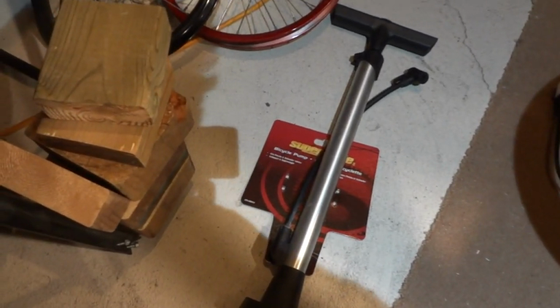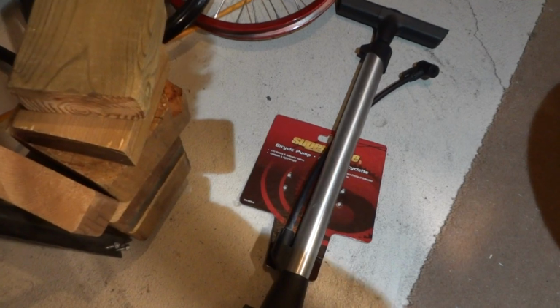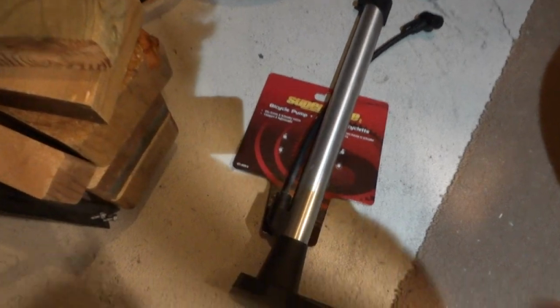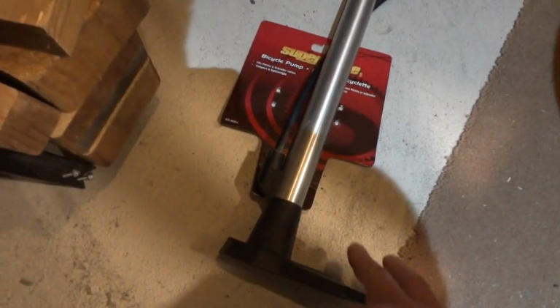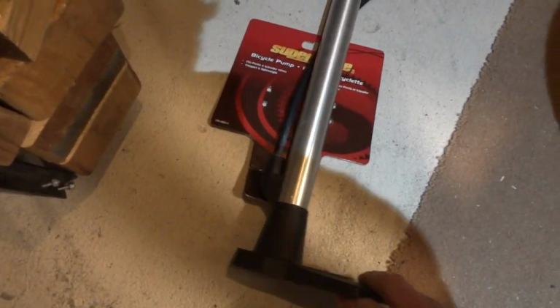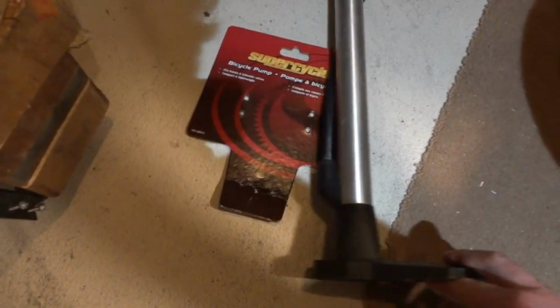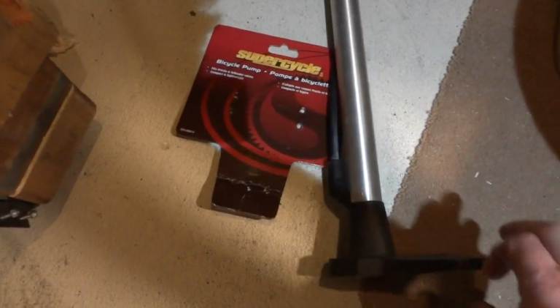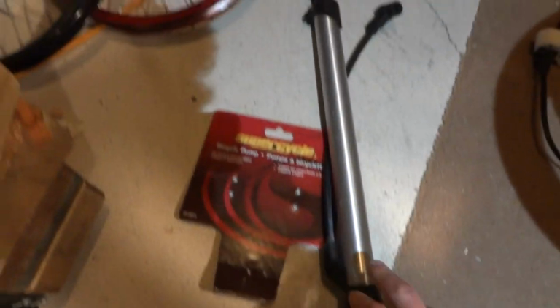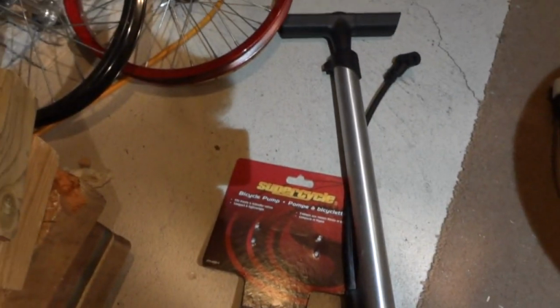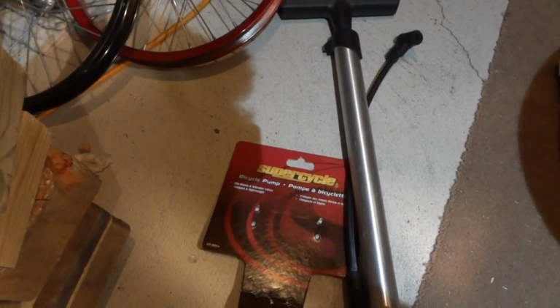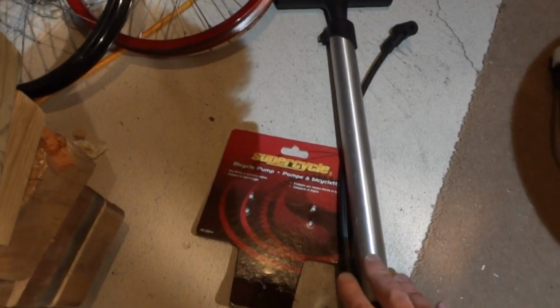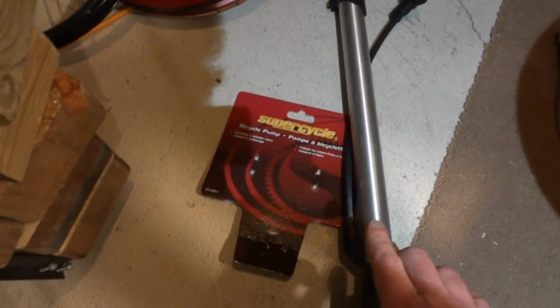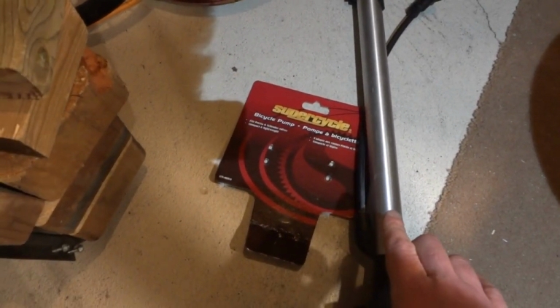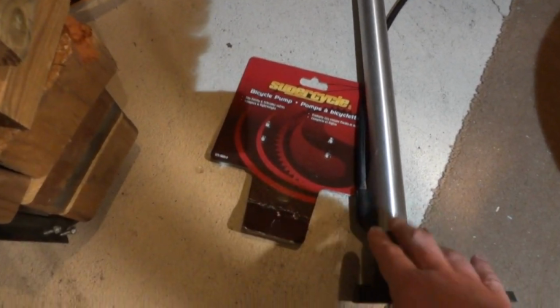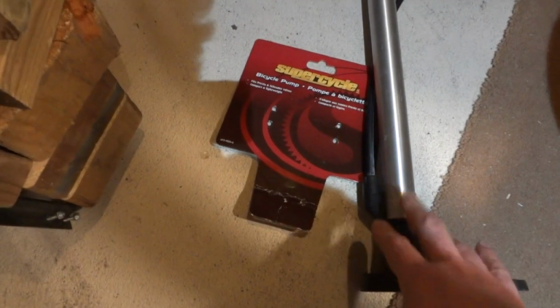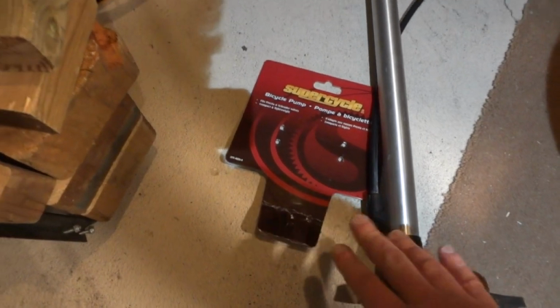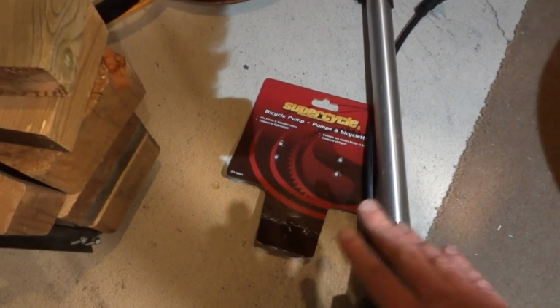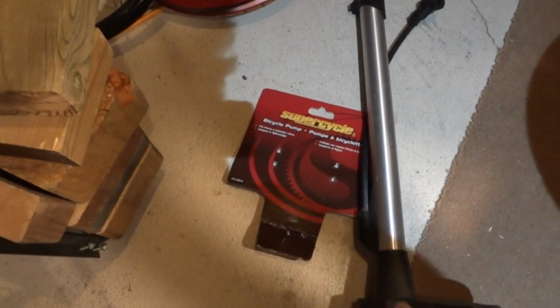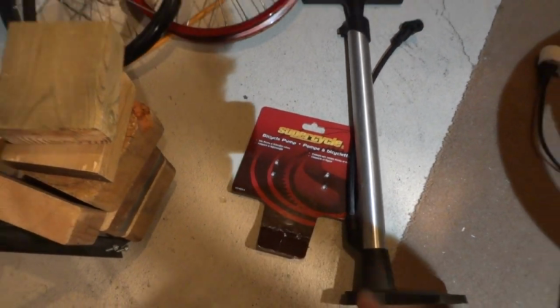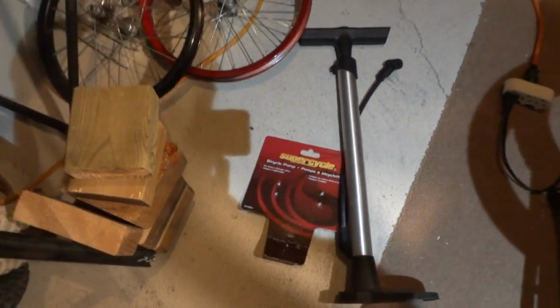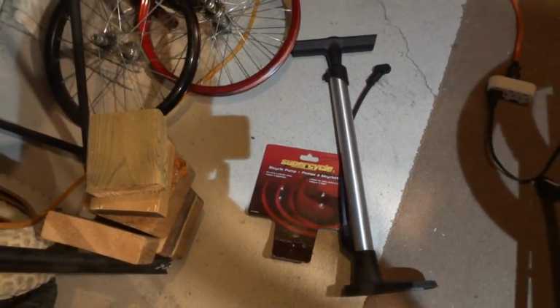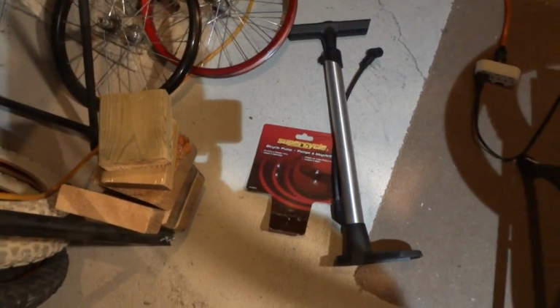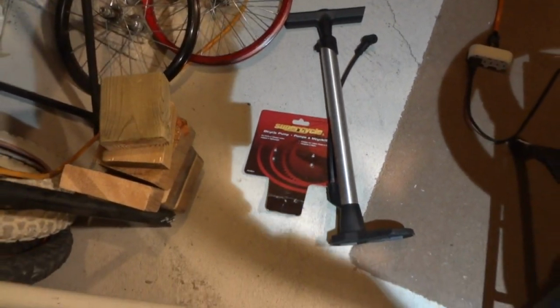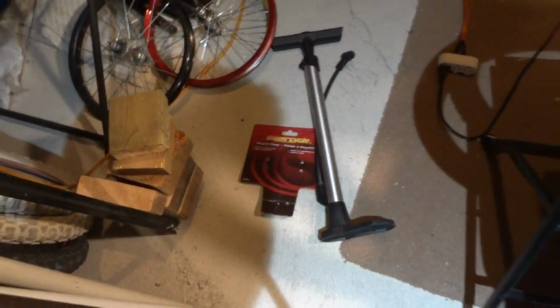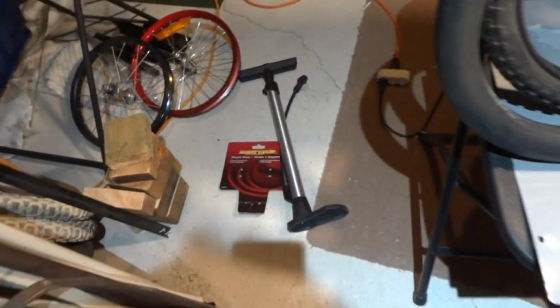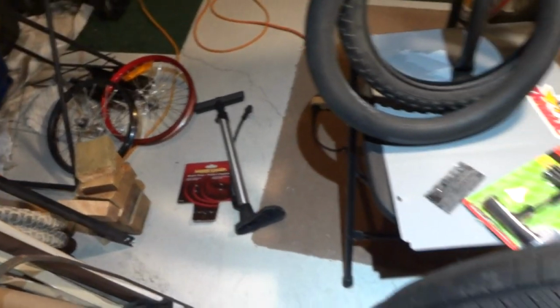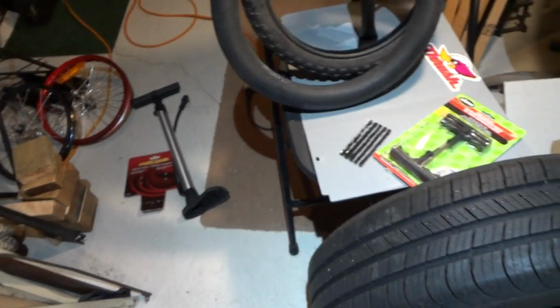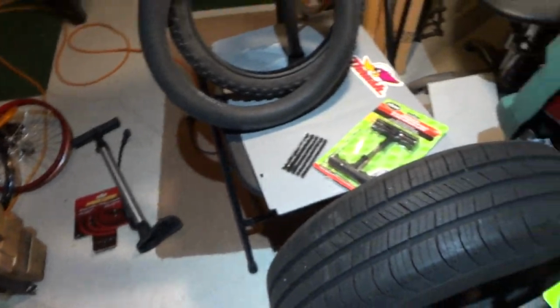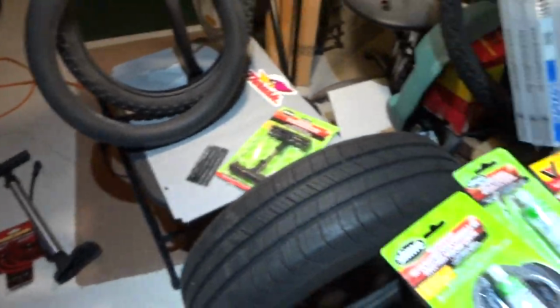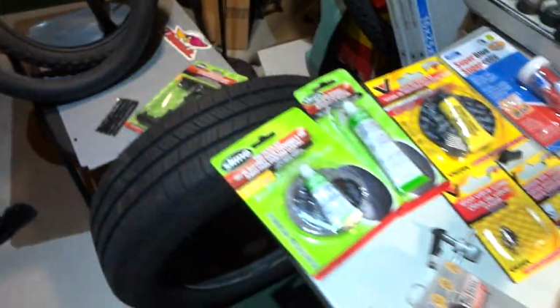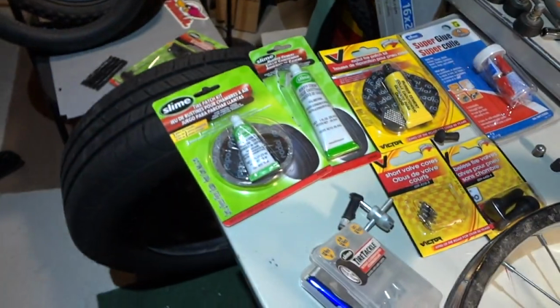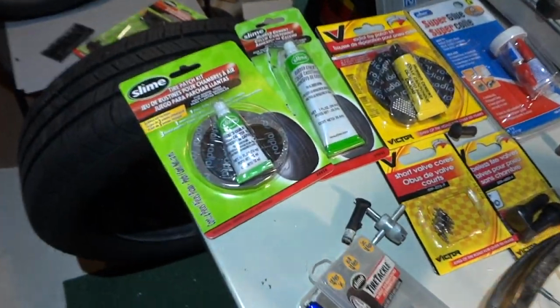I also have over here a $10 pump I bought many years ago — a Super Cycle from Canadian Tire. This thing is amazing; the amount of pressure you can put in from just one or two pumps. It's never failed either.